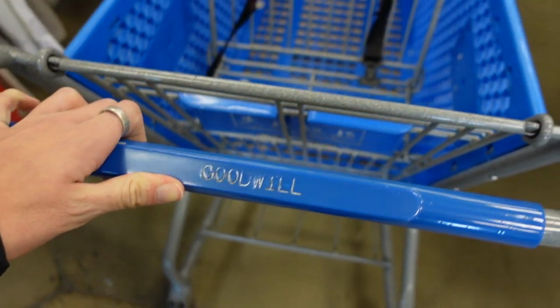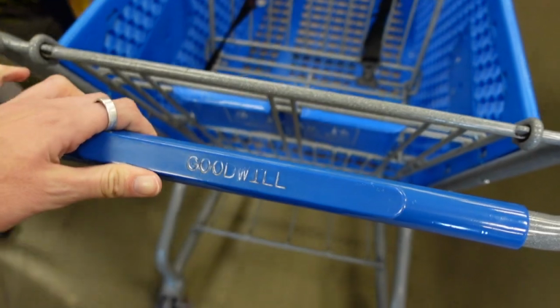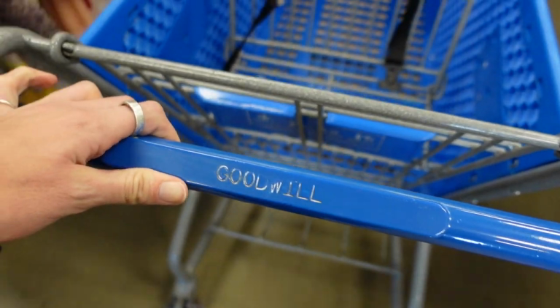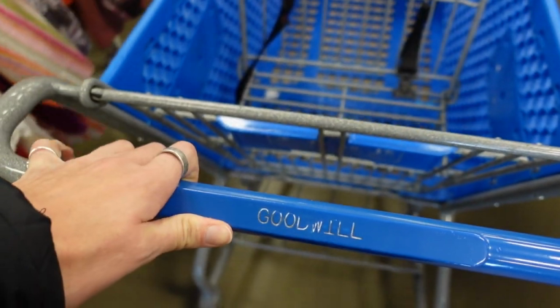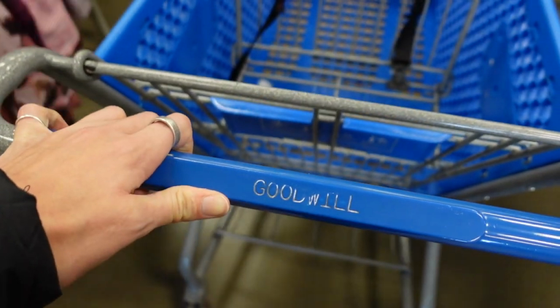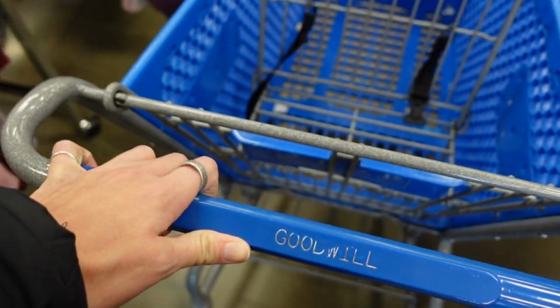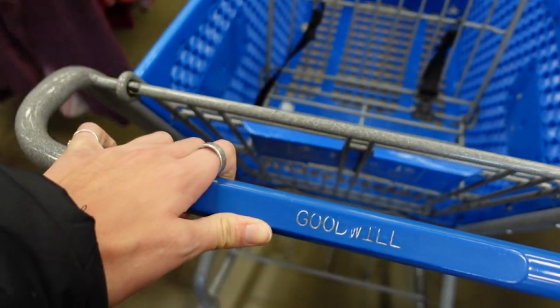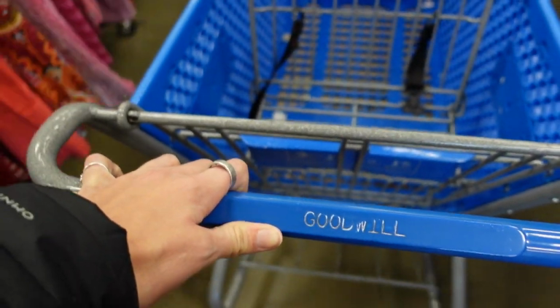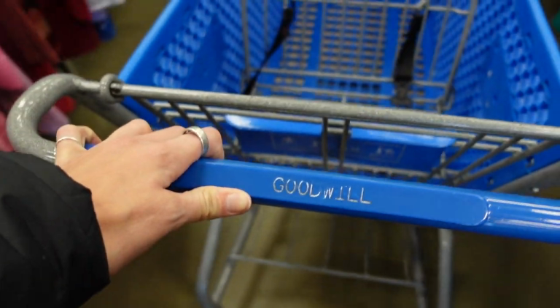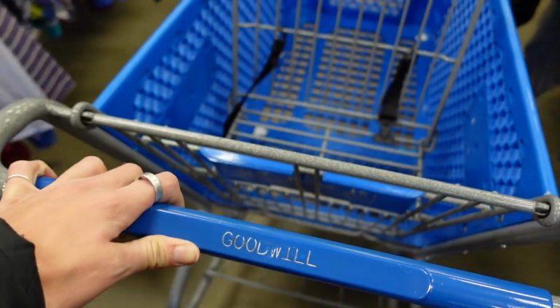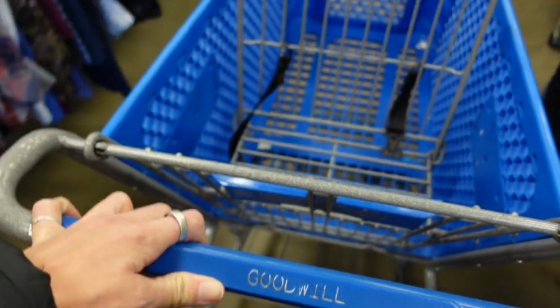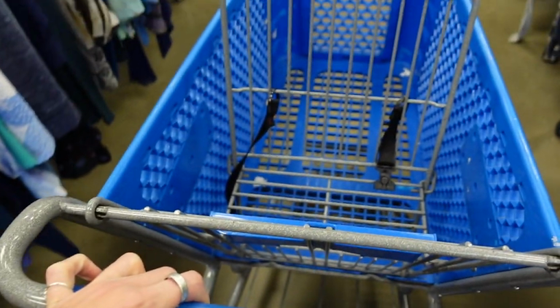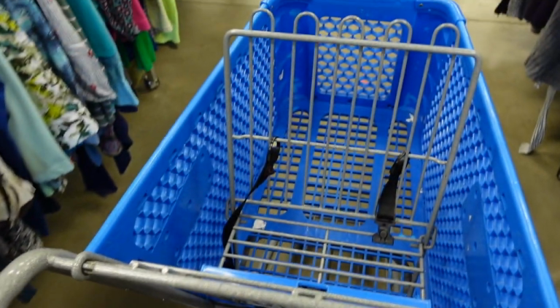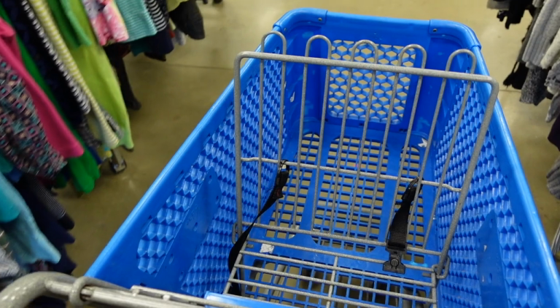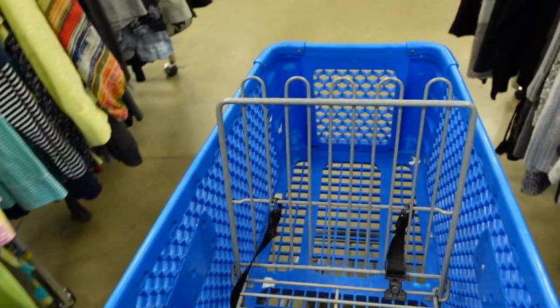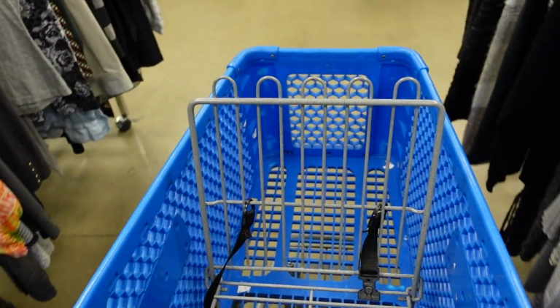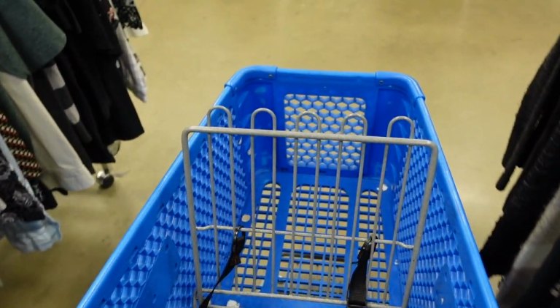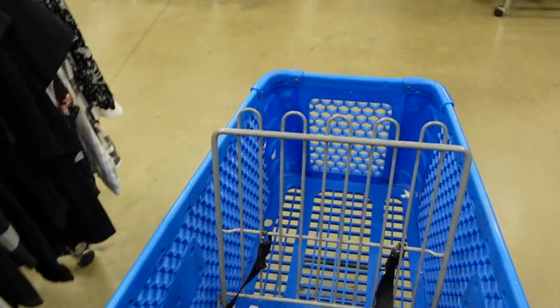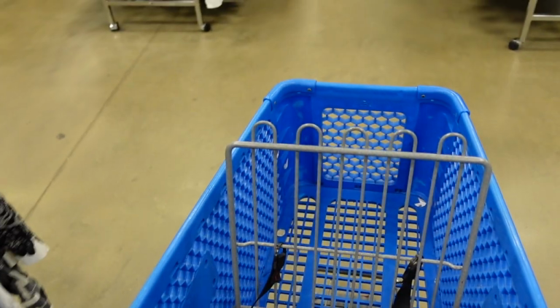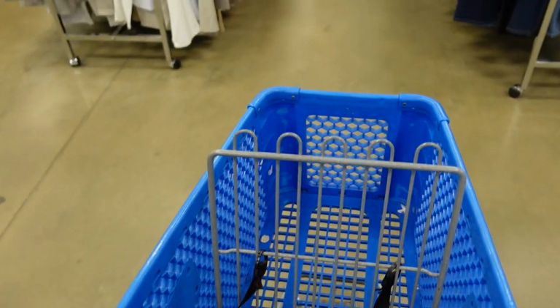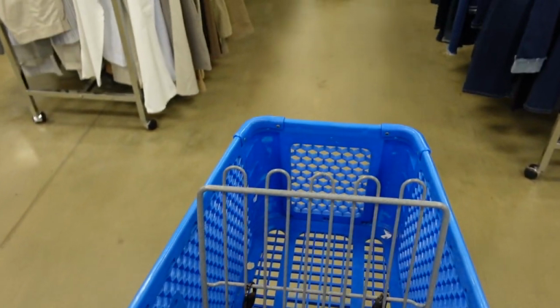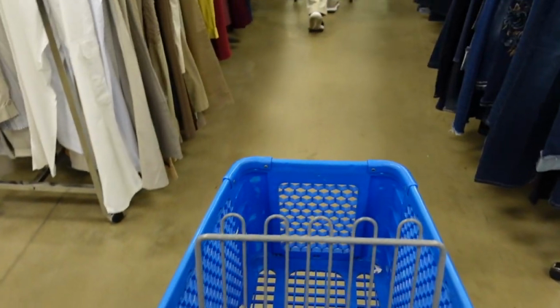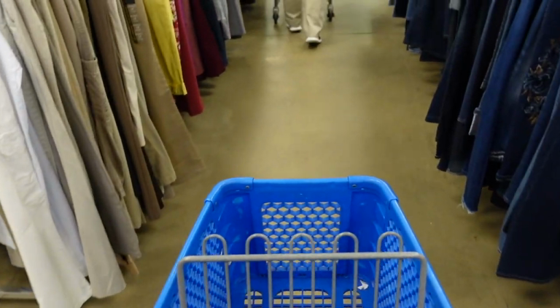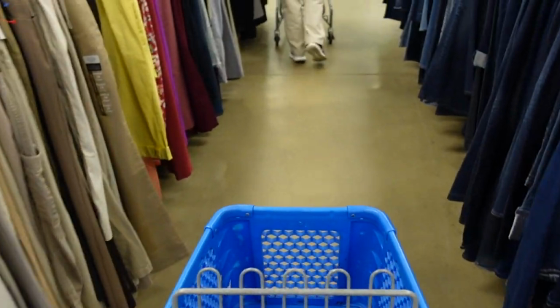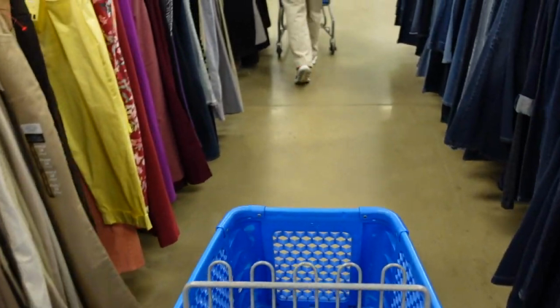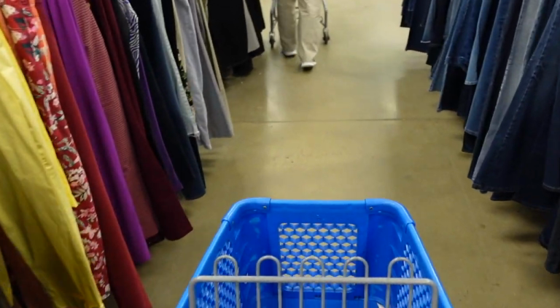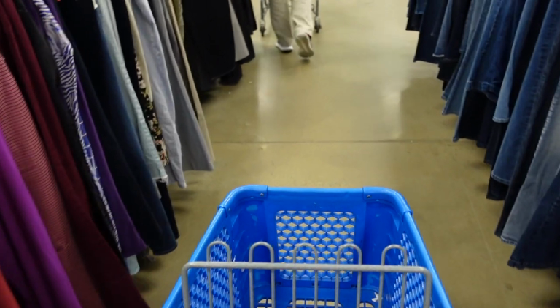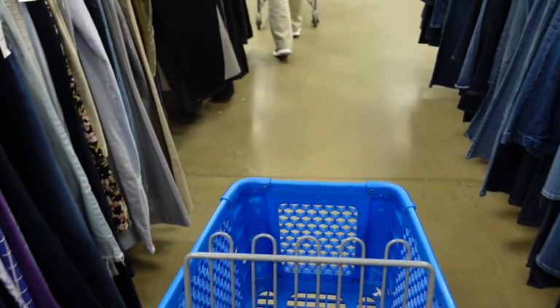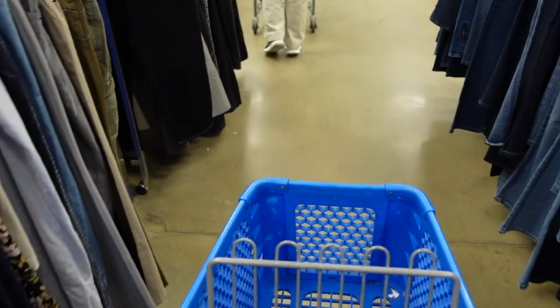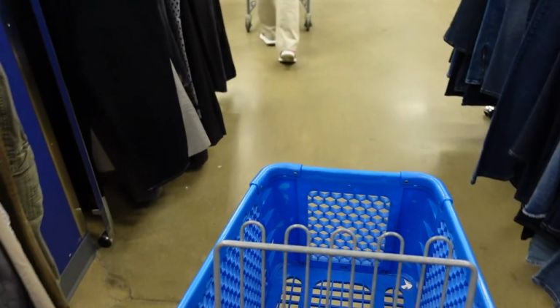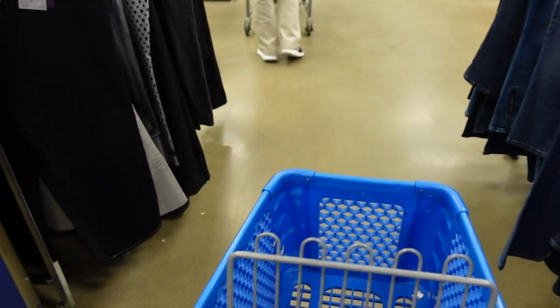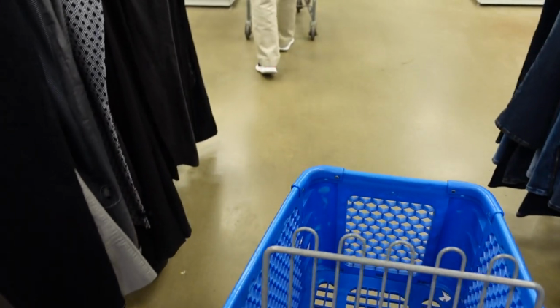Today Dagny and I decided that we would divide and conquer. We walked into the Goodwill — I went to the left and she went to the right — and we were on a mission for treasure.